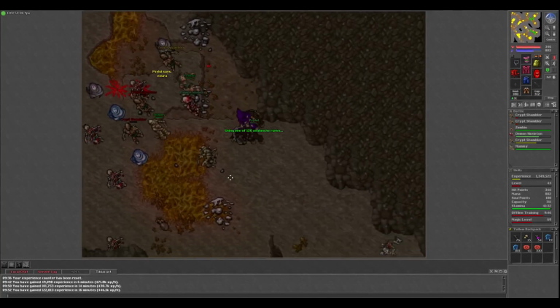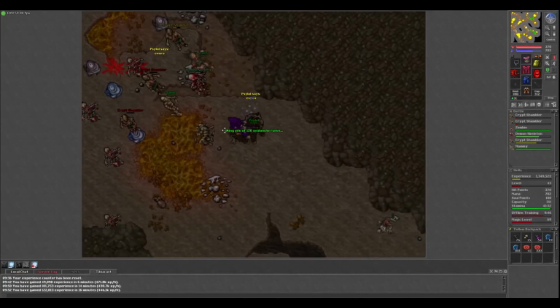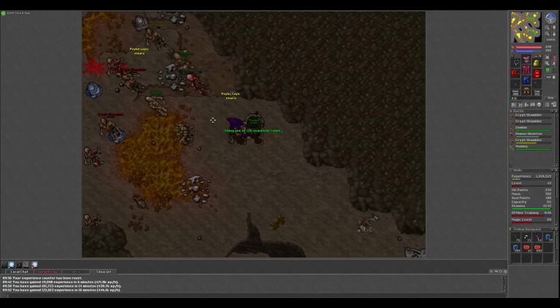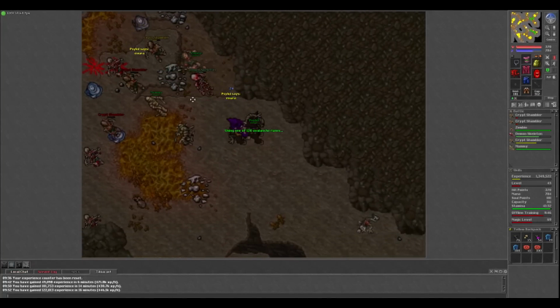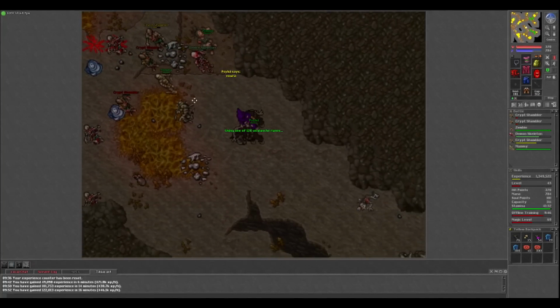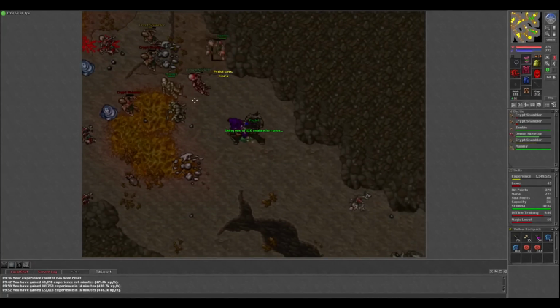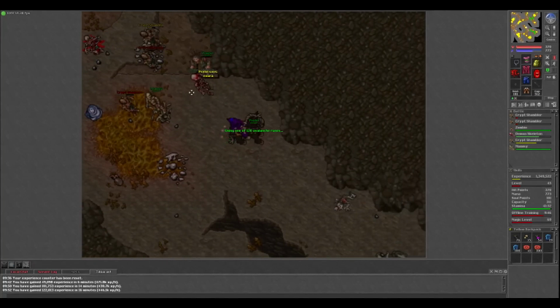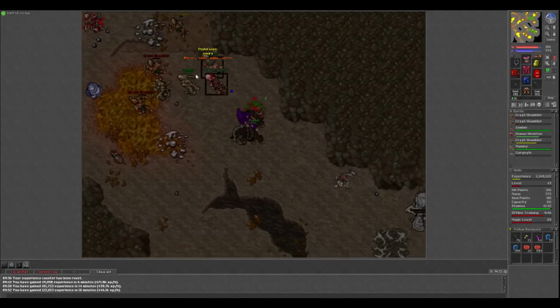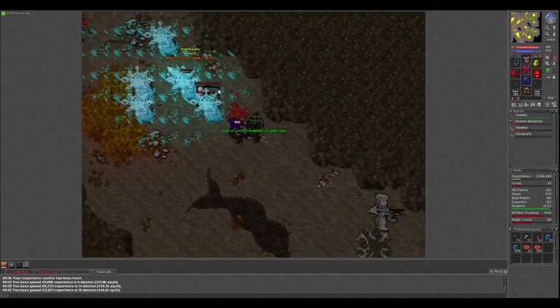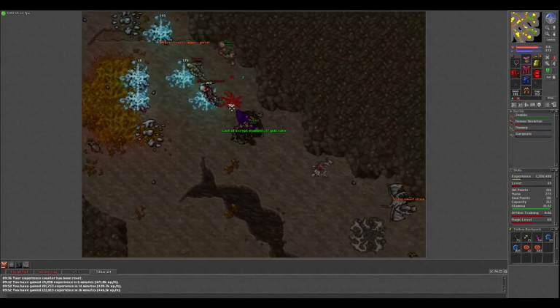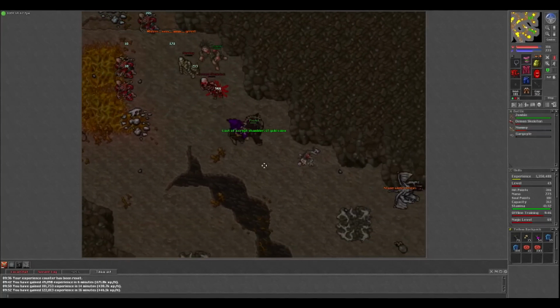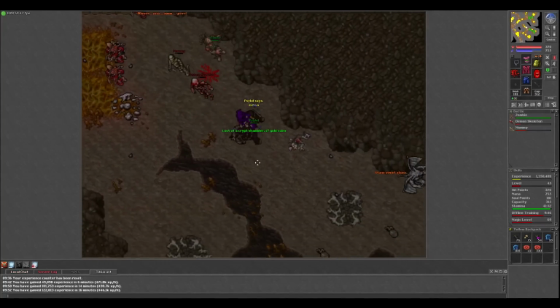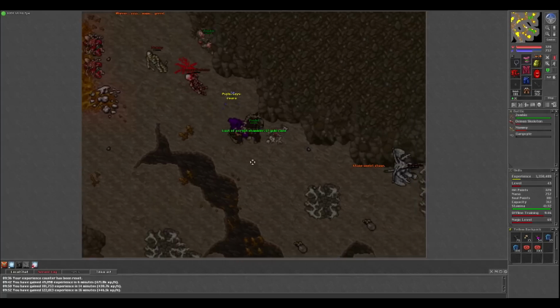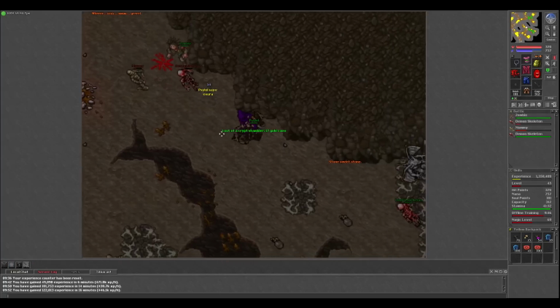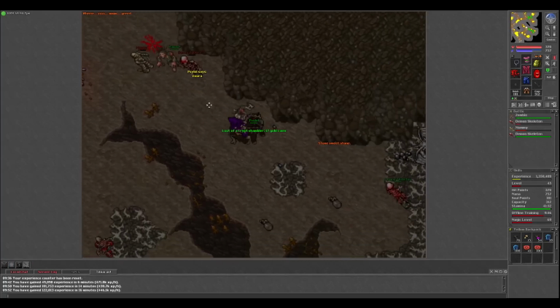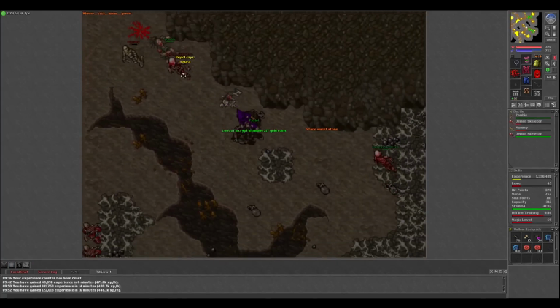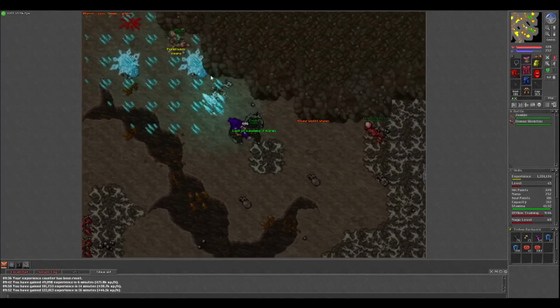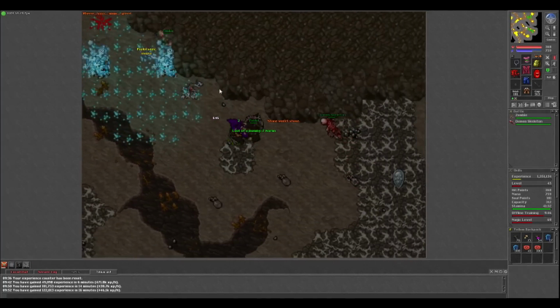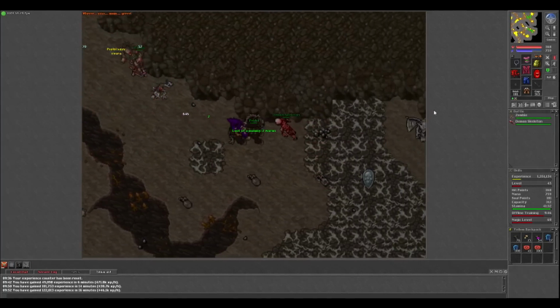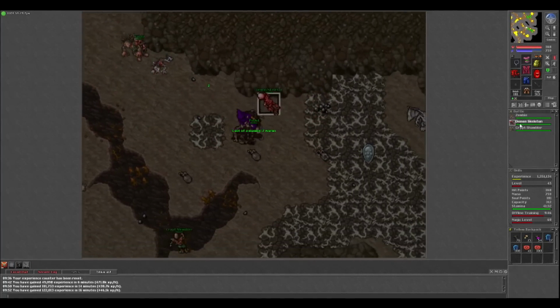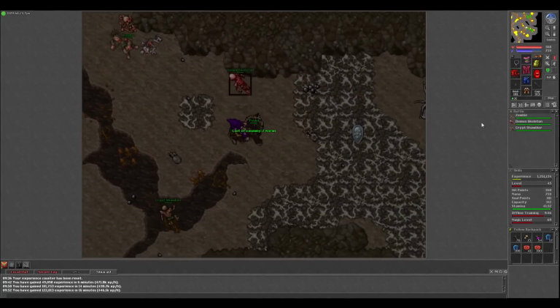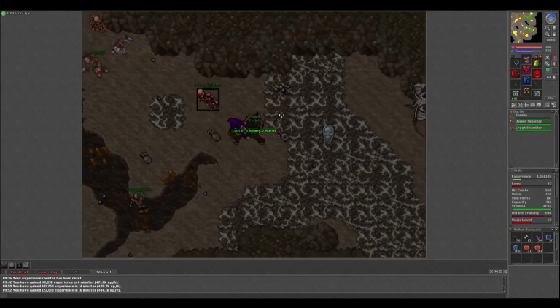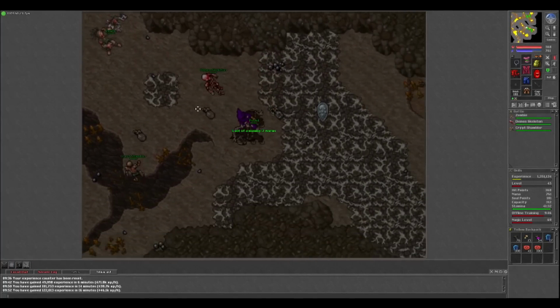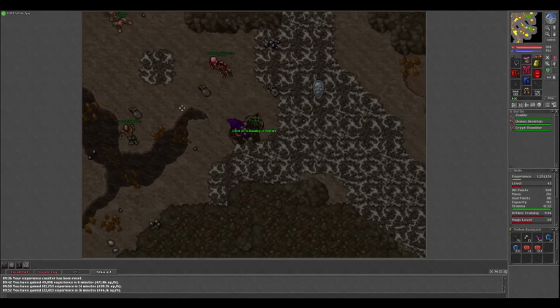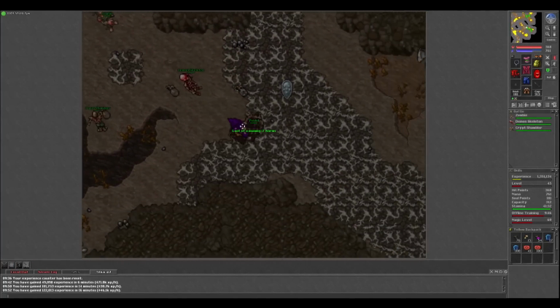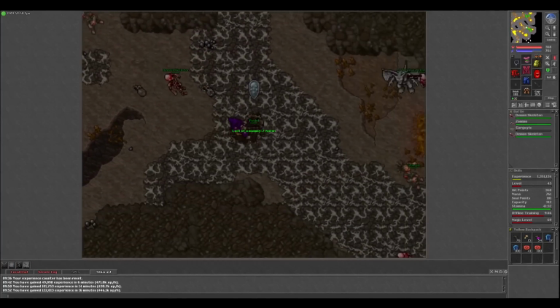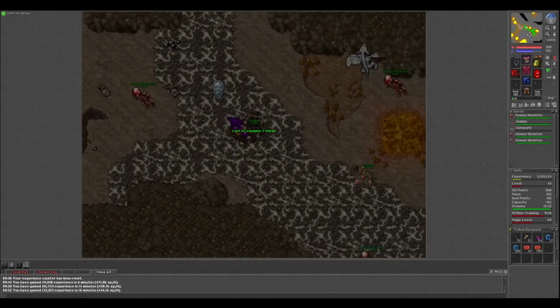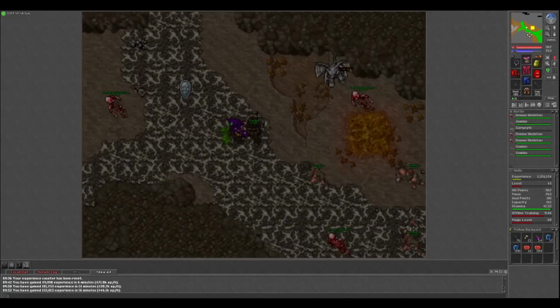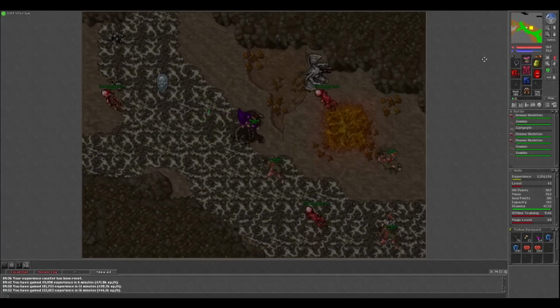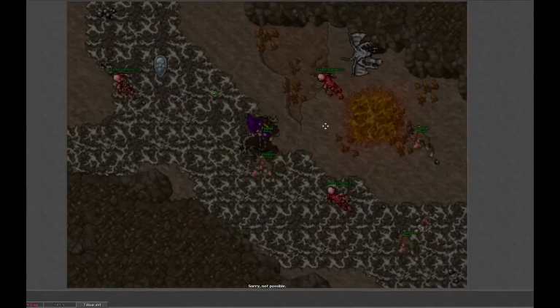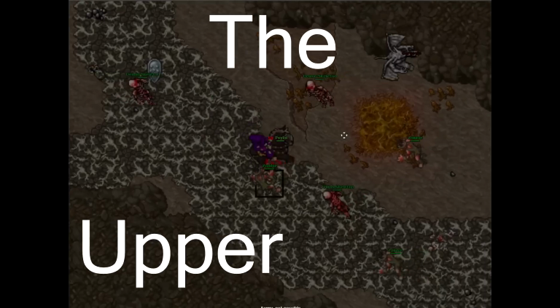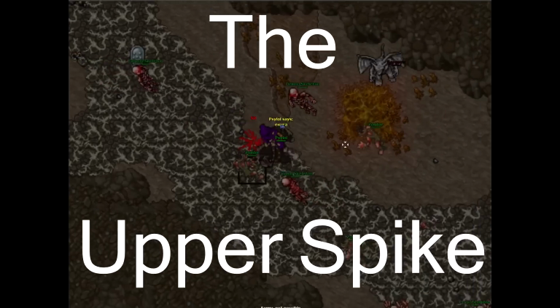You can get to this spawn at level 25, but level 30 is where you can rack up crazy experience. Not many Tibia players know about this spawn or how to get here, so it's pretty empty on most worlds. The spawn I'll be showing you today is the Upper Spike.